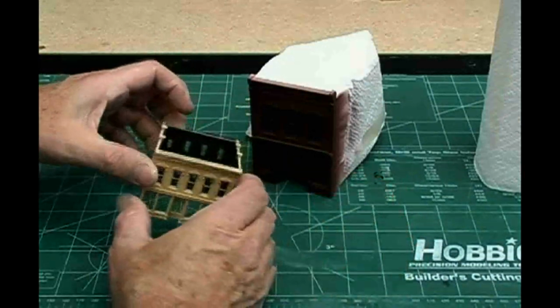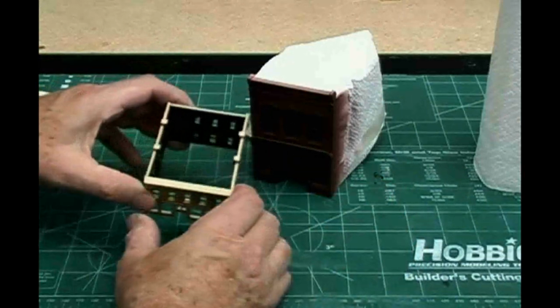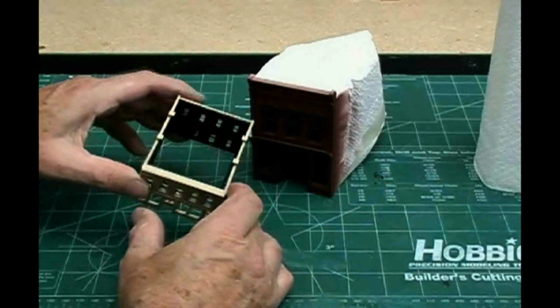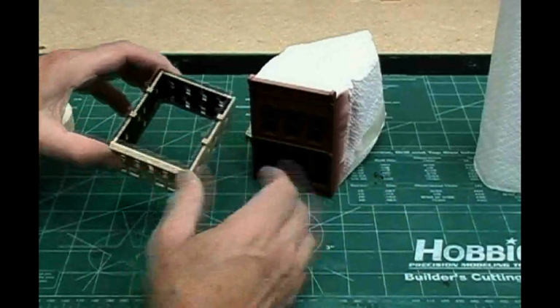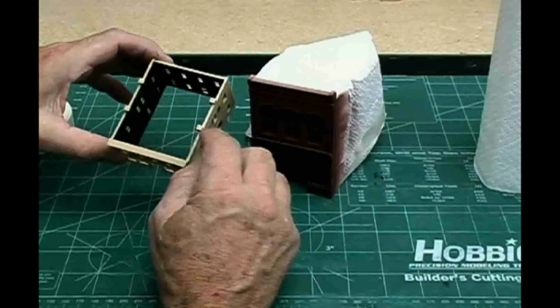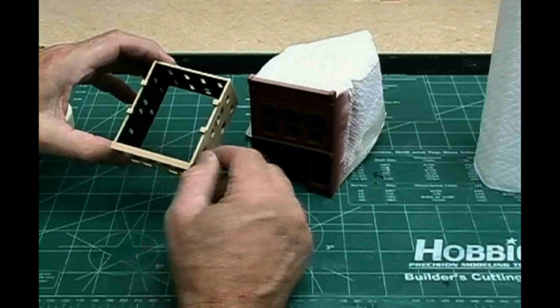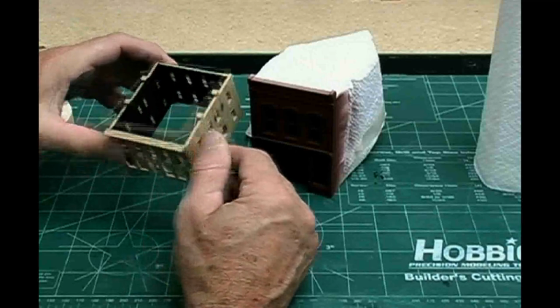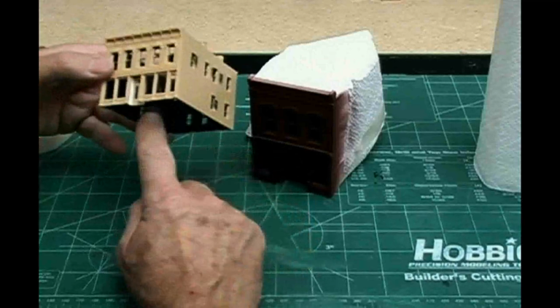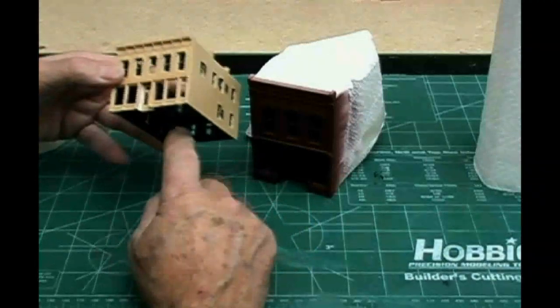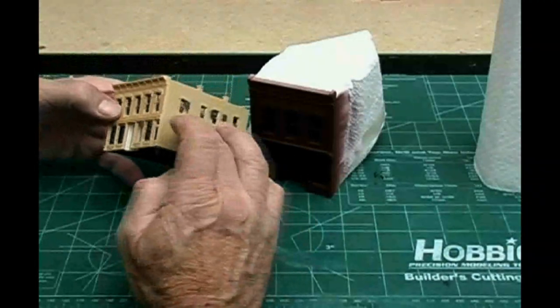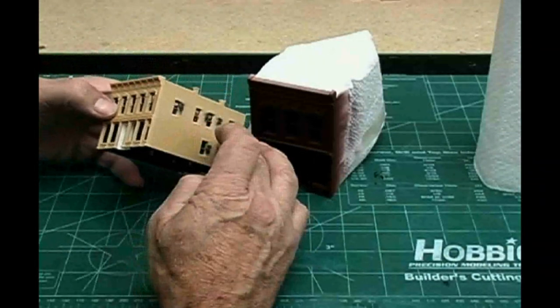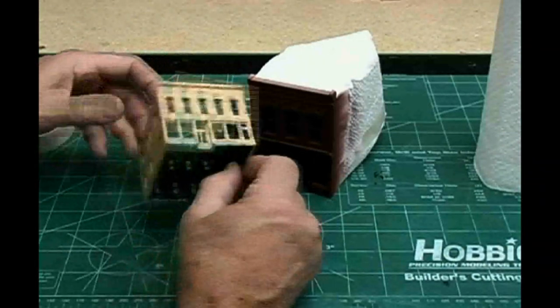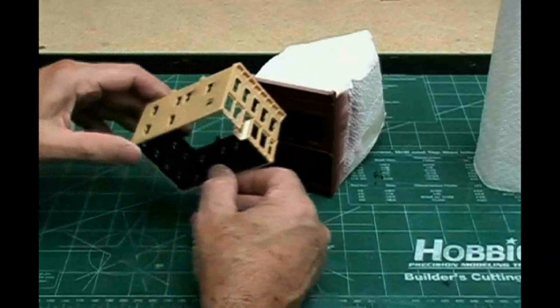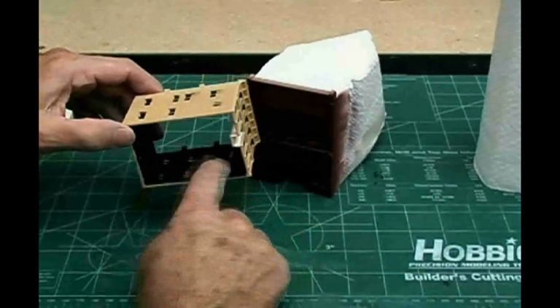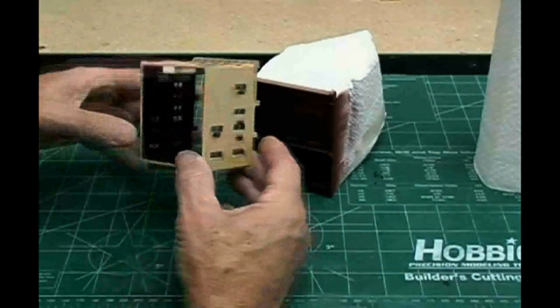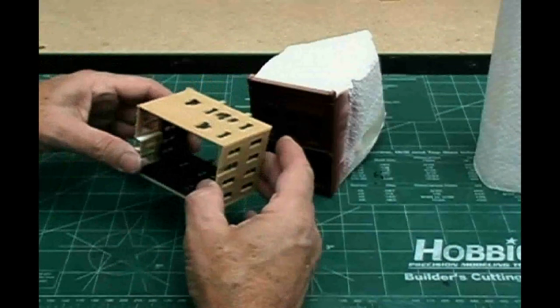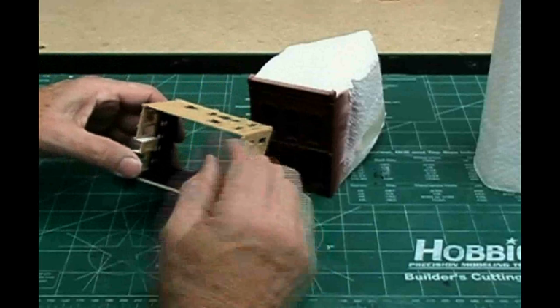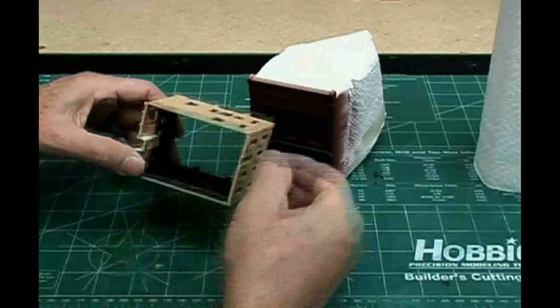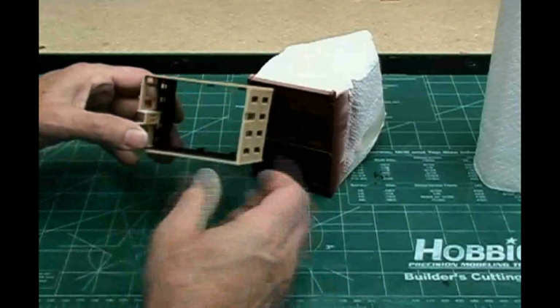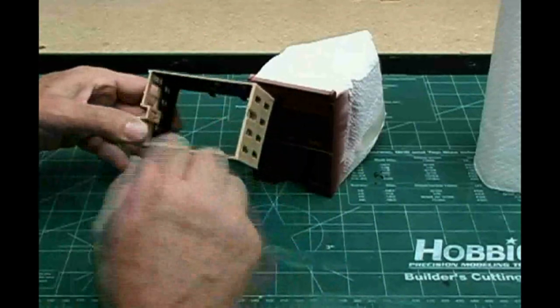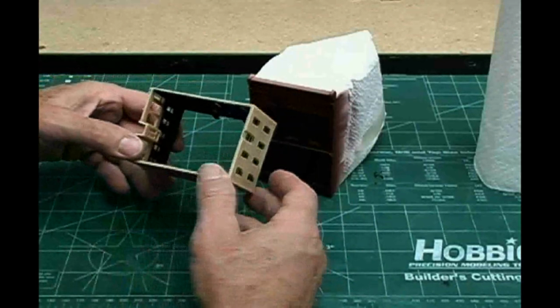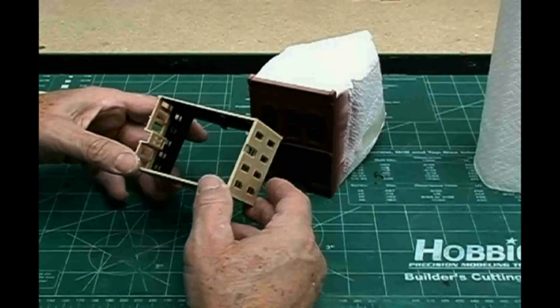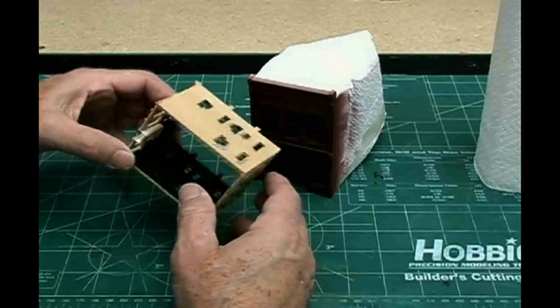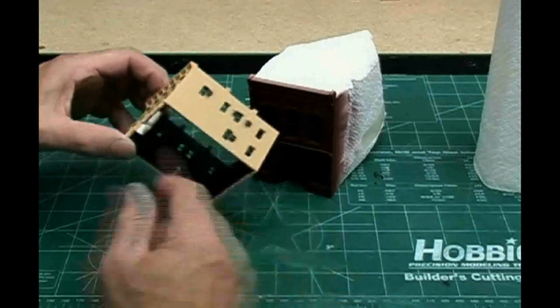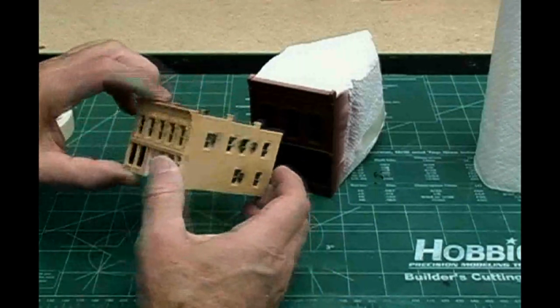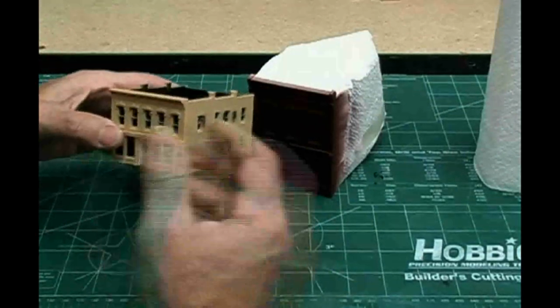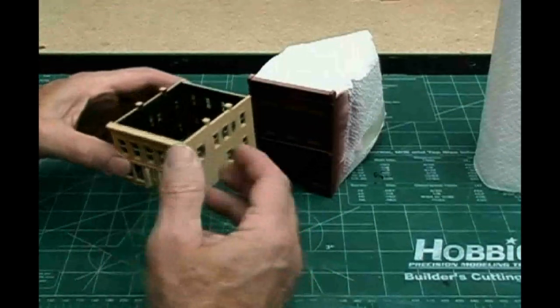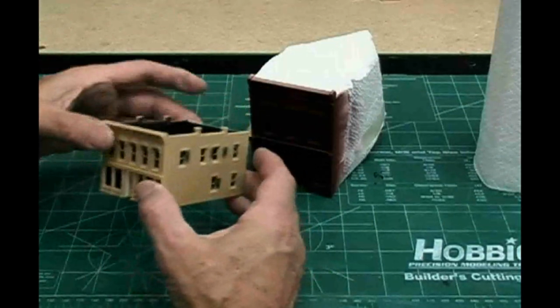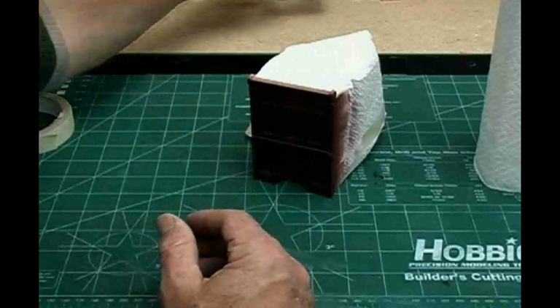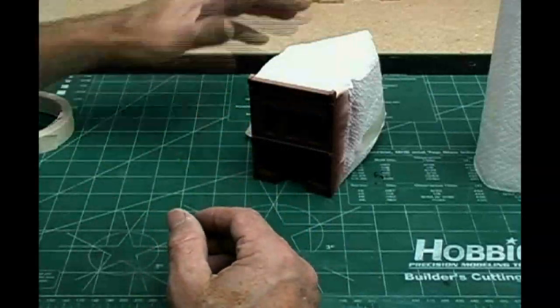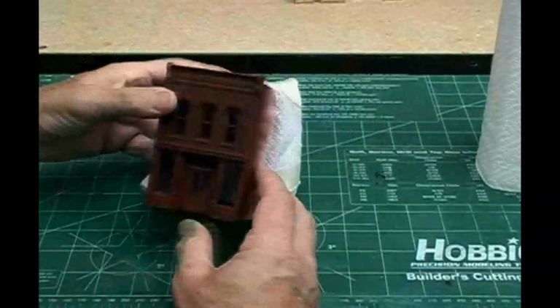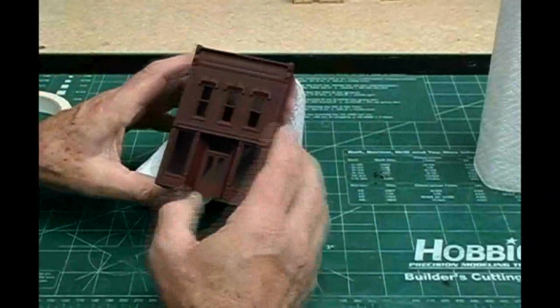Here we have our two buildings ready to go. On N scale, I do paint the inside of the building black because the walls are so thin that any lighting you put in might shine through. So a little black paint — a little Krylon — blackens them and makes them look much better.